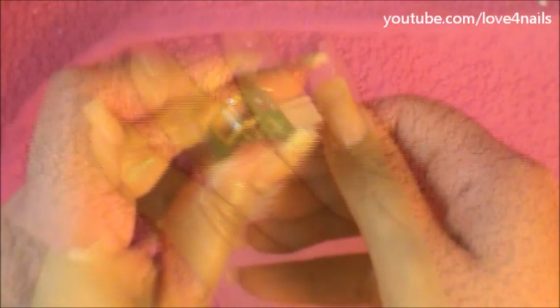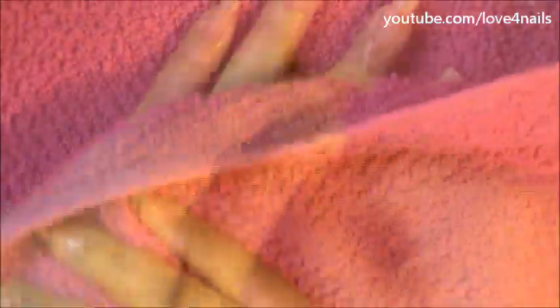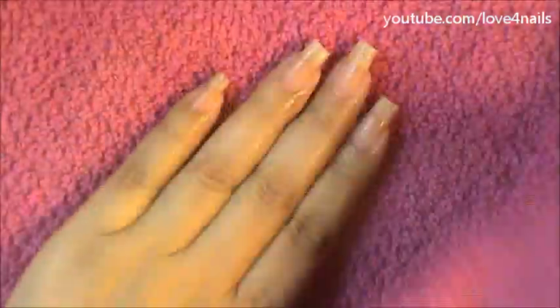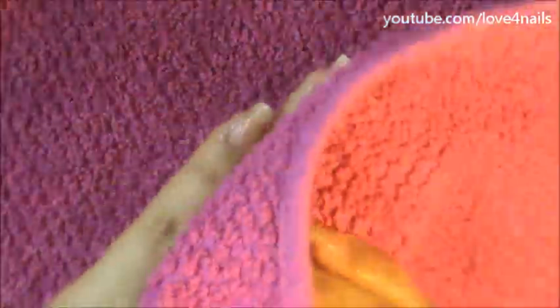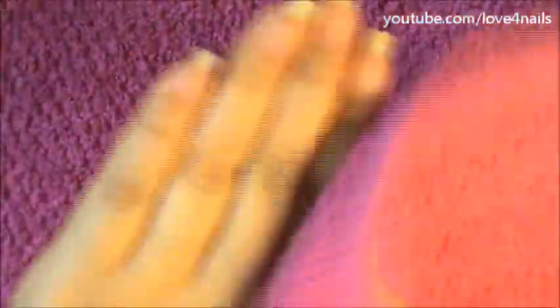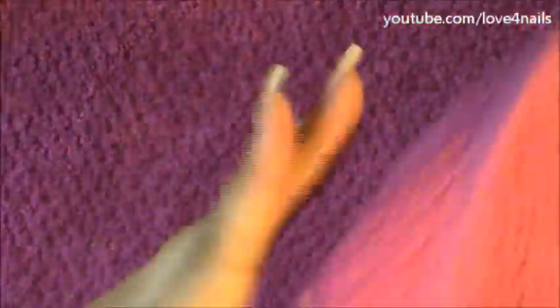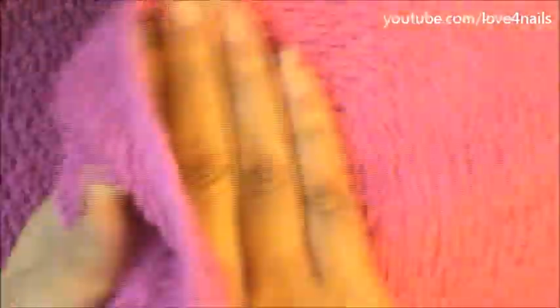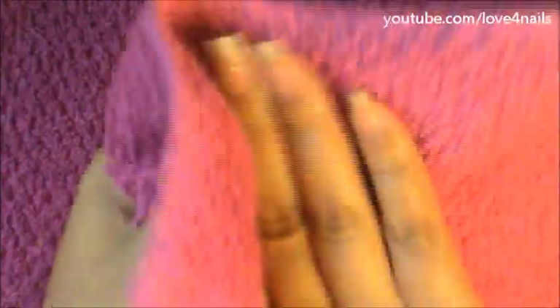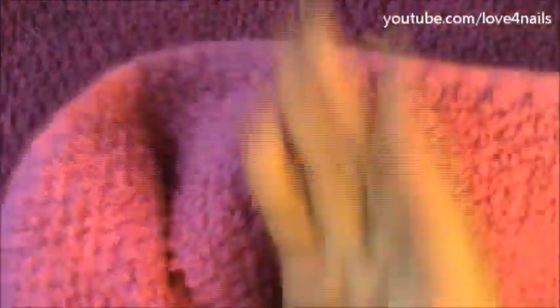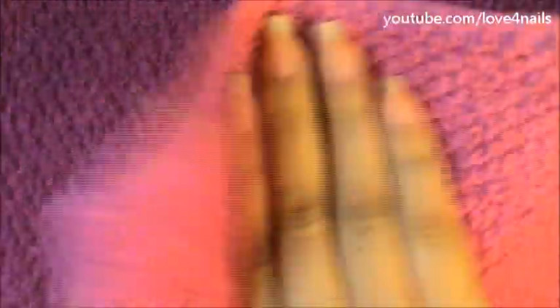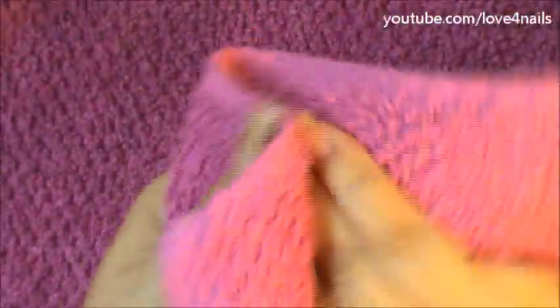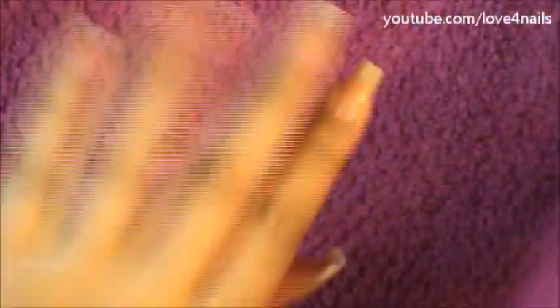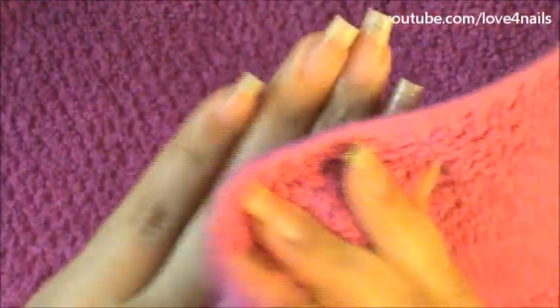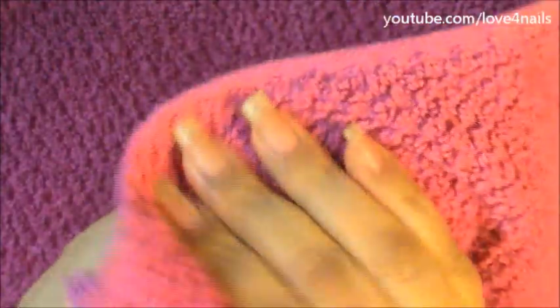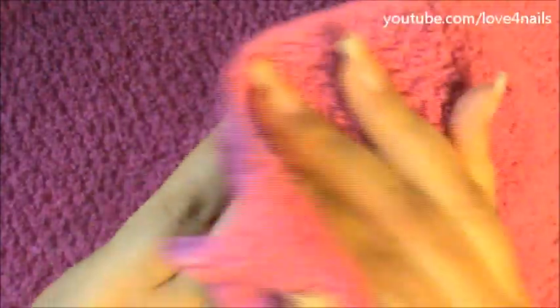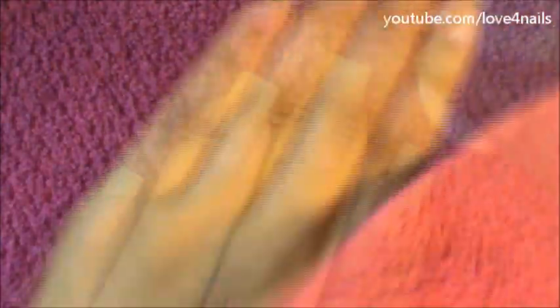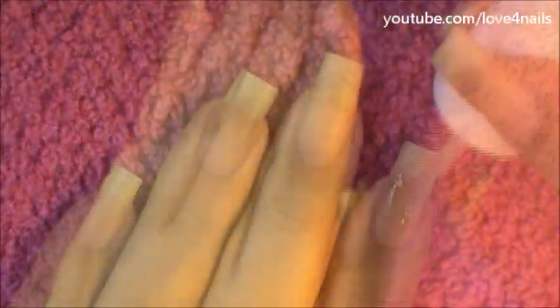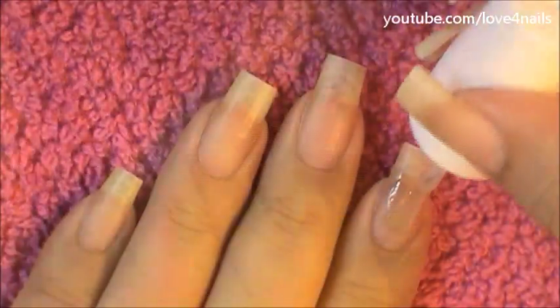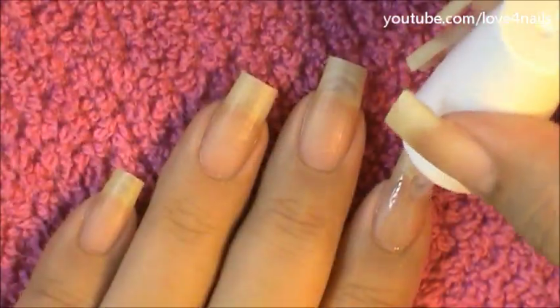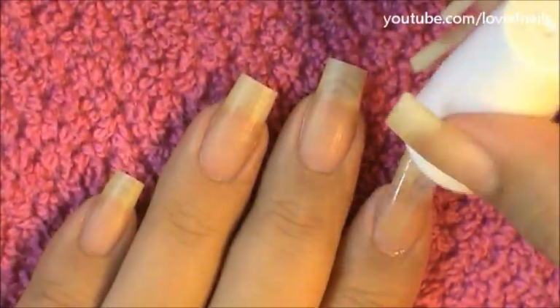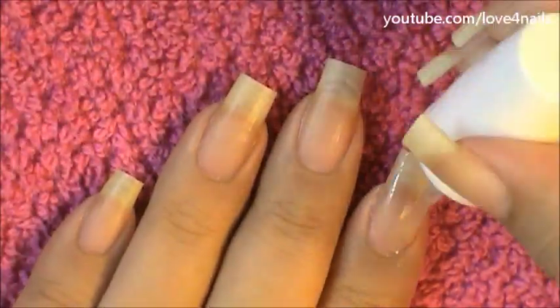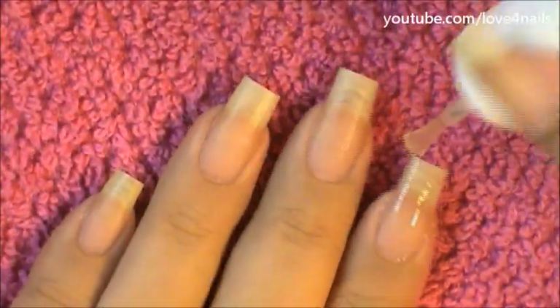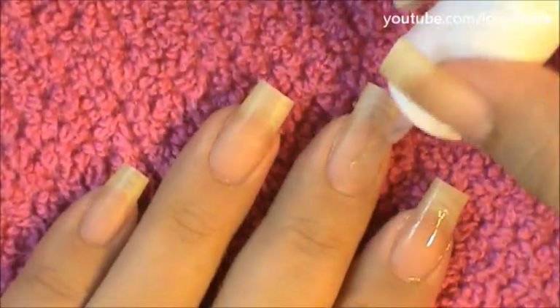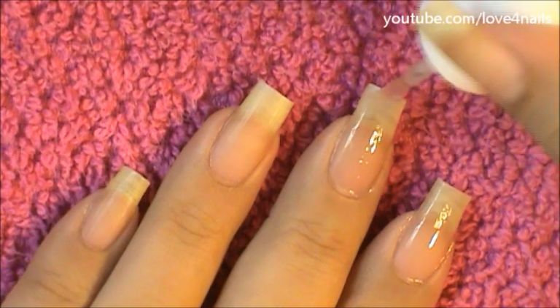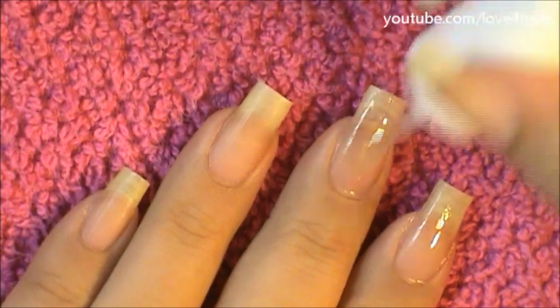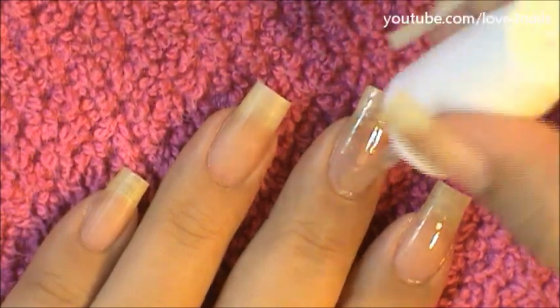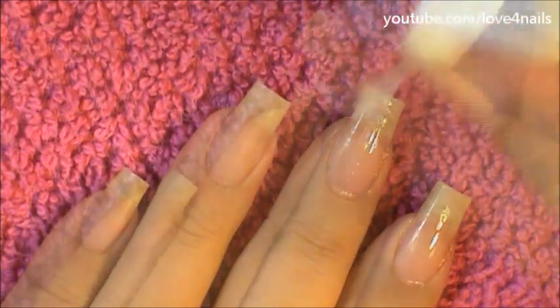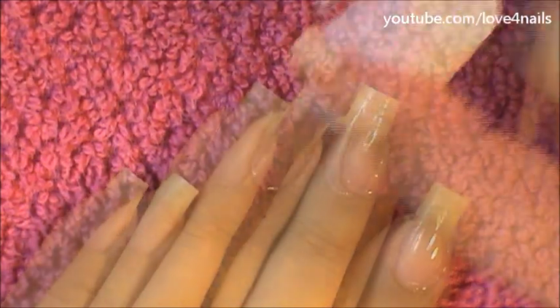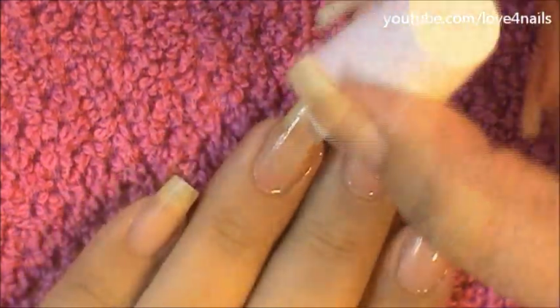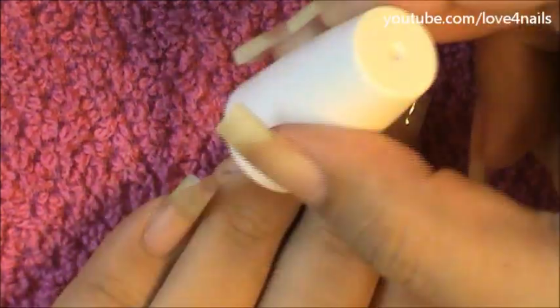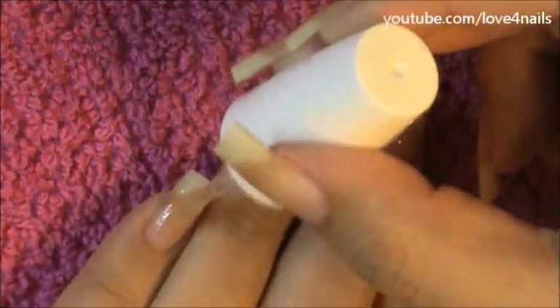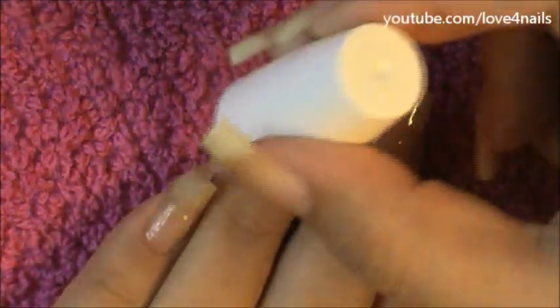Once you've rinsed off completely, it's time to pat dry your hands. Be very gentle with the skin of your hands — treat it as you do the skin of your face. Once I've dried my hands, I like applying oil to my fingernails. I'm using the solution I shared with you in a previous video.